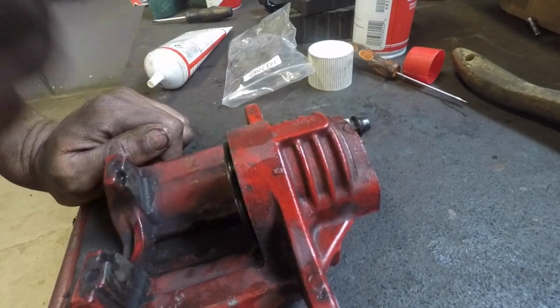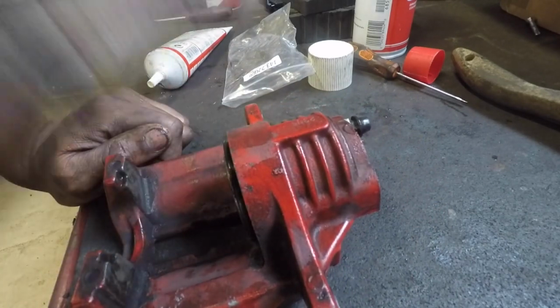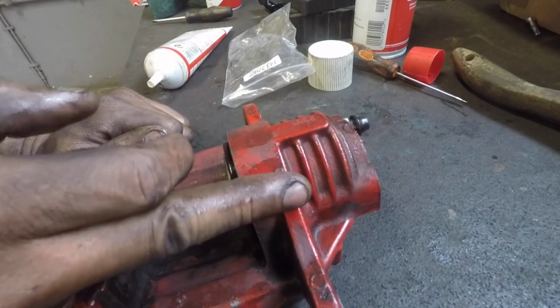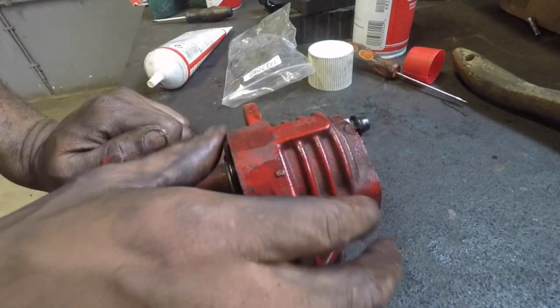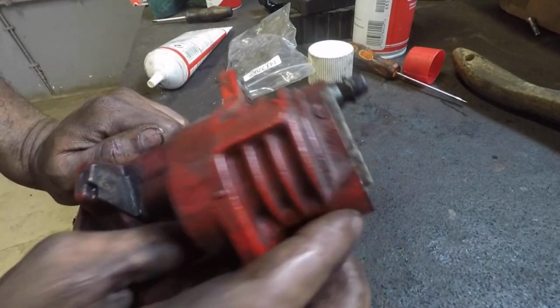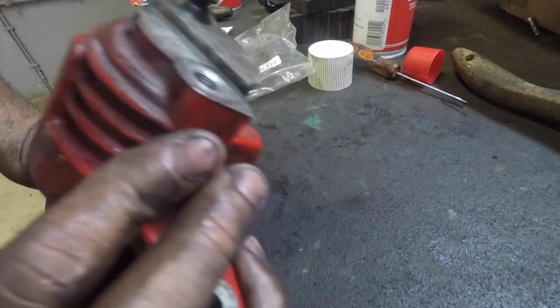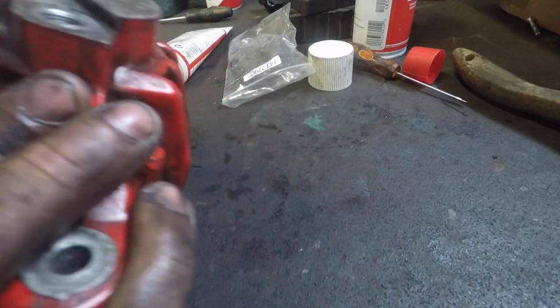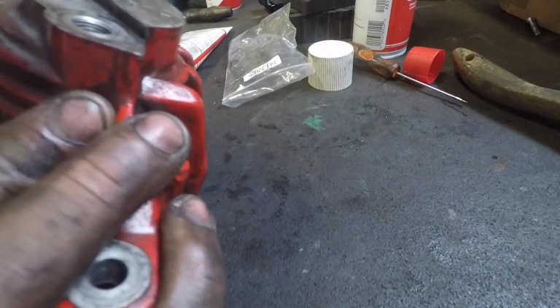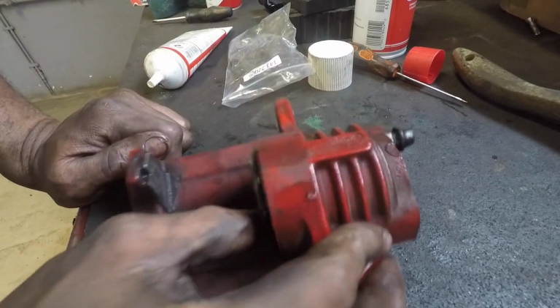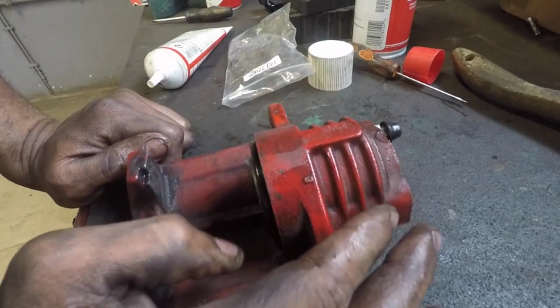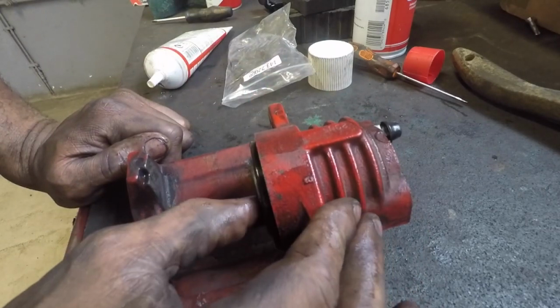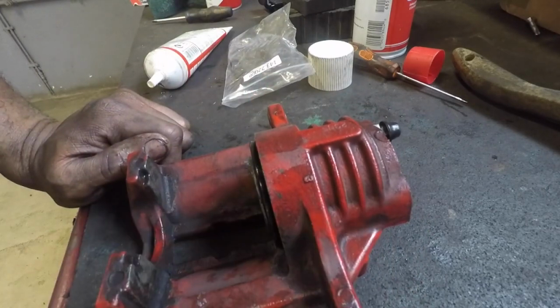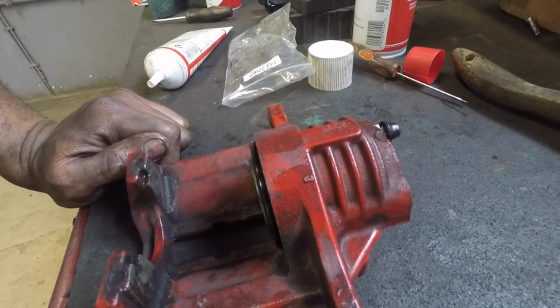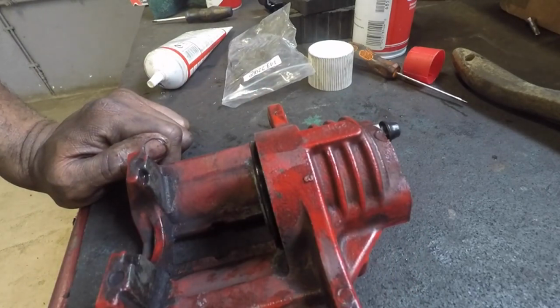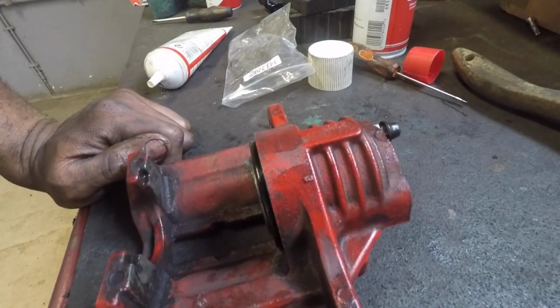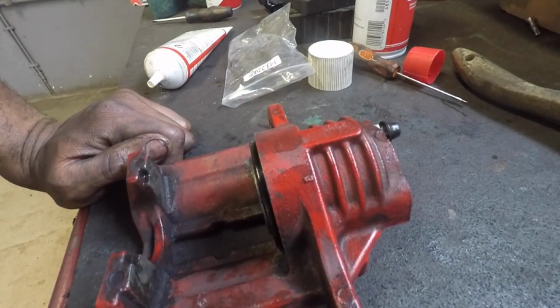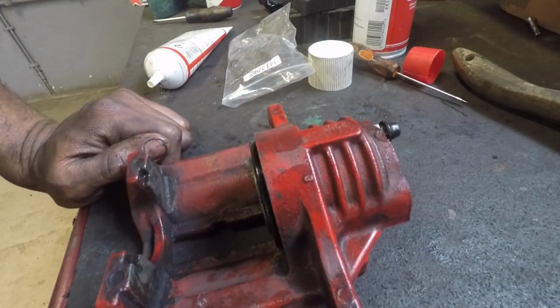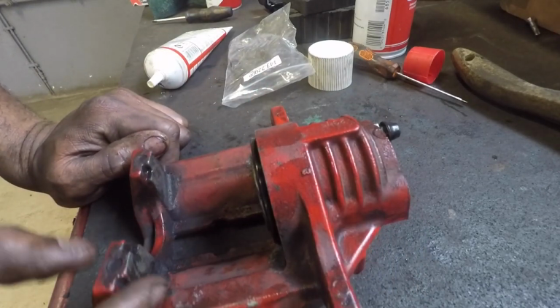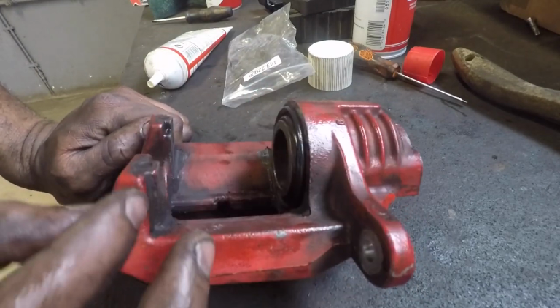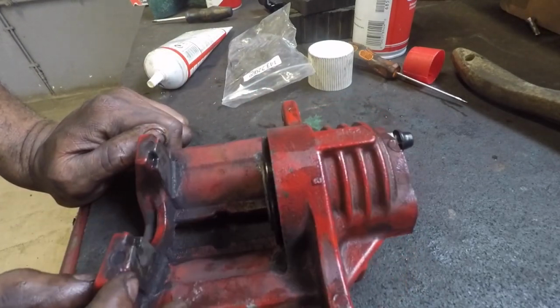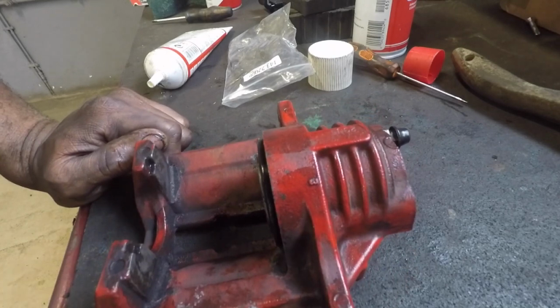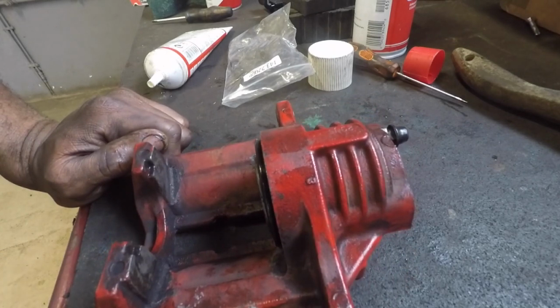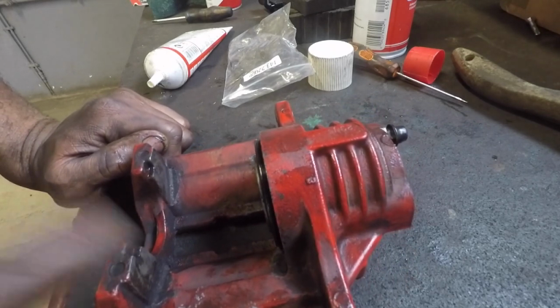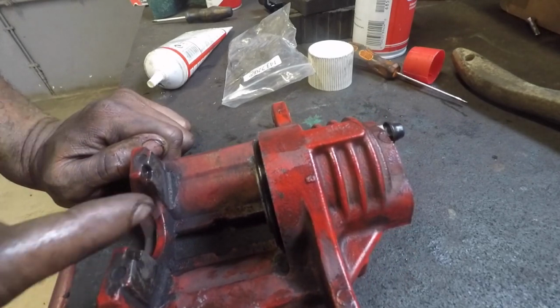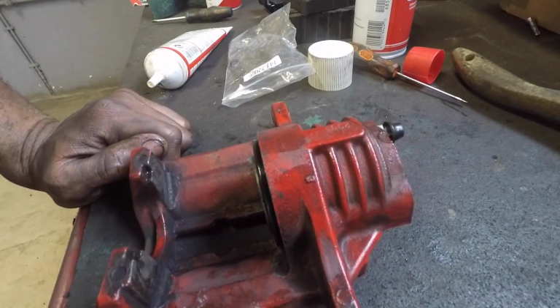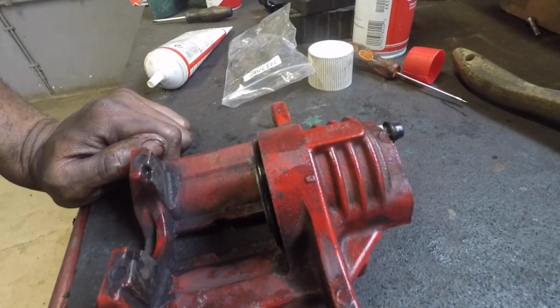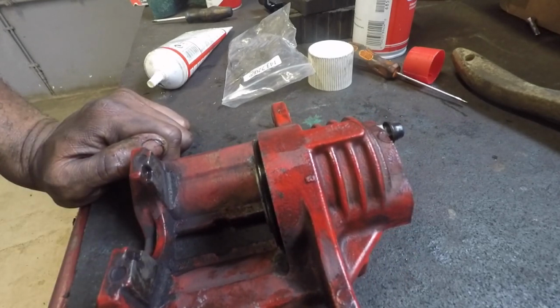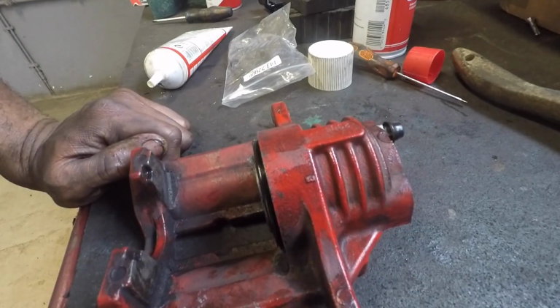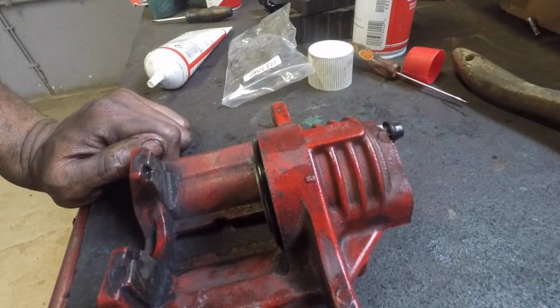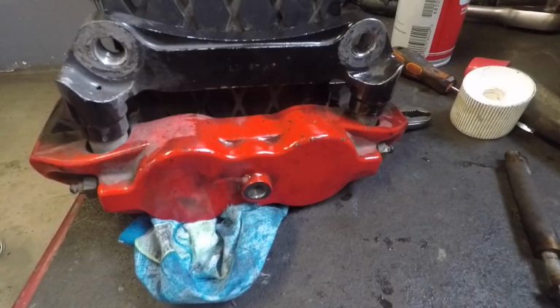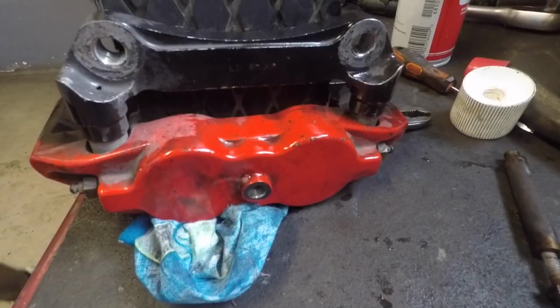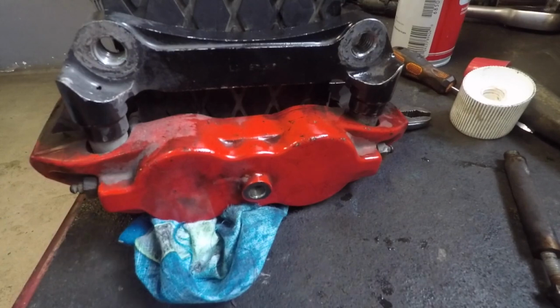All we need to do now is reinstall it. Once we do the front Wilwood calipers we'll go ahead and bleed our brakes. Keep in mind you will need a good bleed — you just introduced a bunch of air into your system, so make sure you have somebody there to help you with that or have a plan for it. I'm going to get this reinstalled on the car and we'll start on the Wilwood calipers.